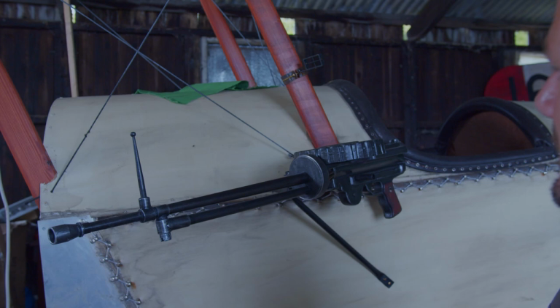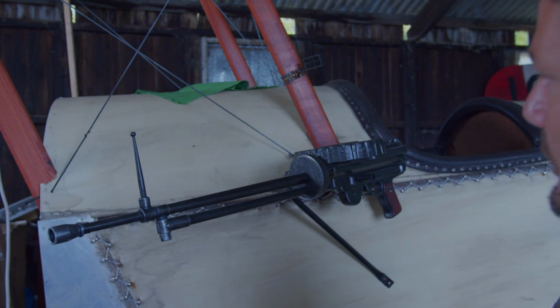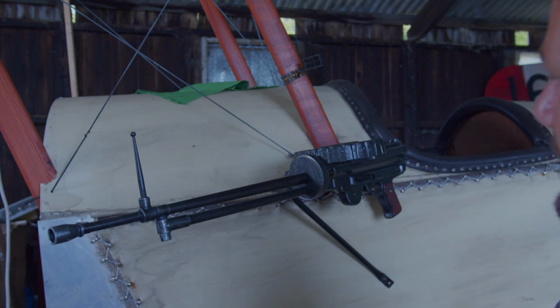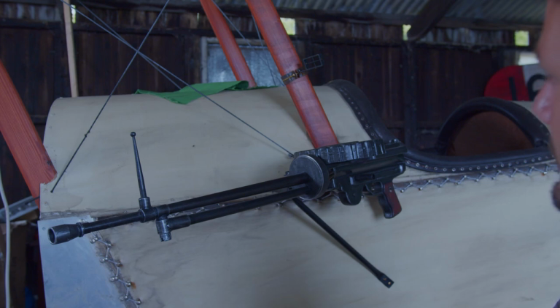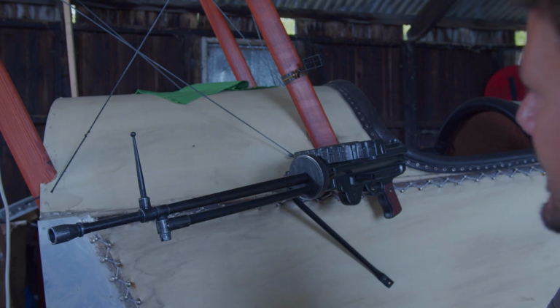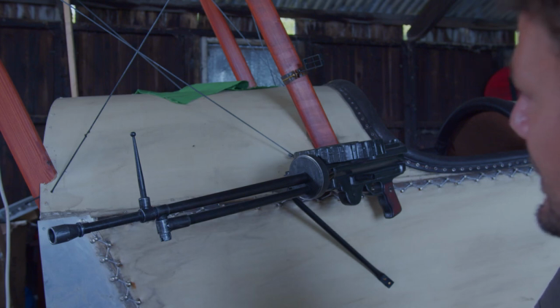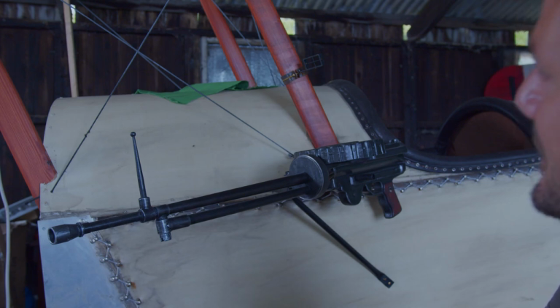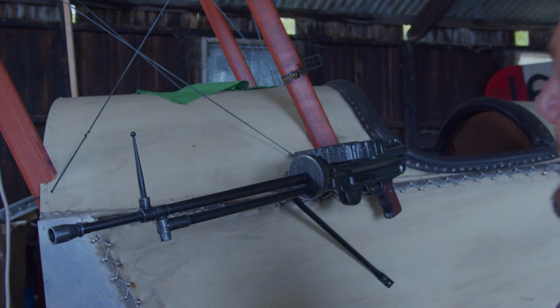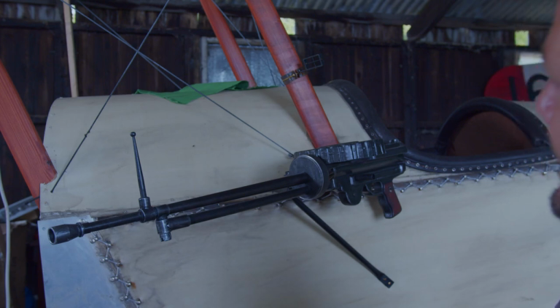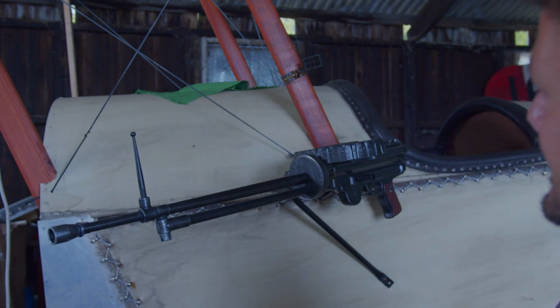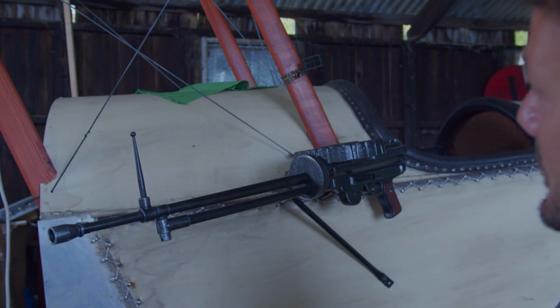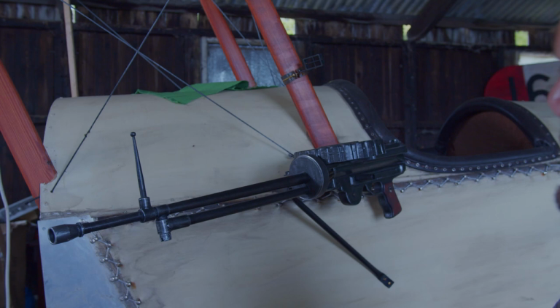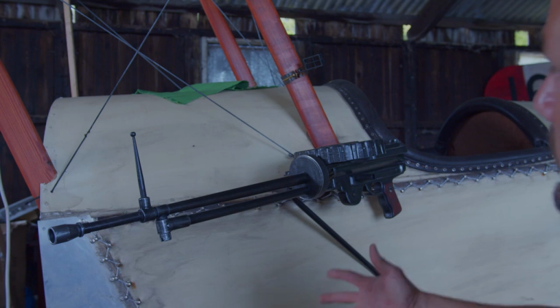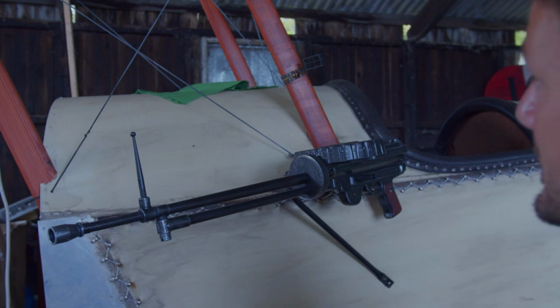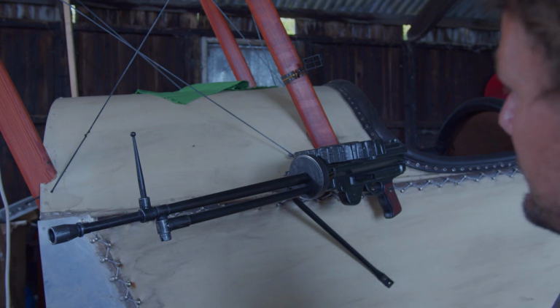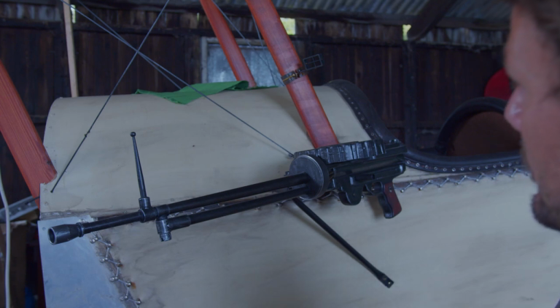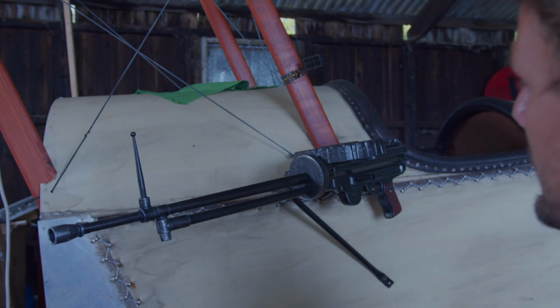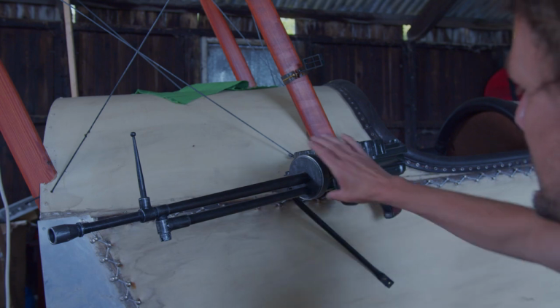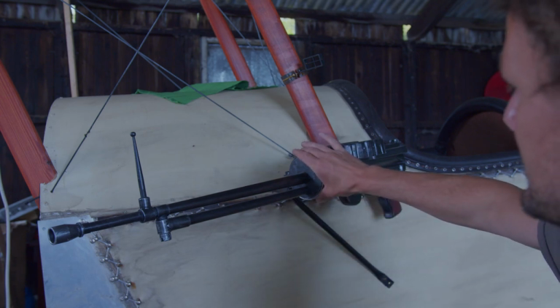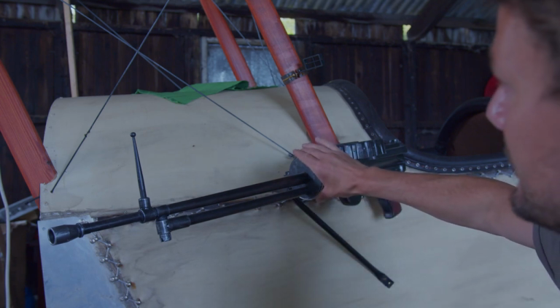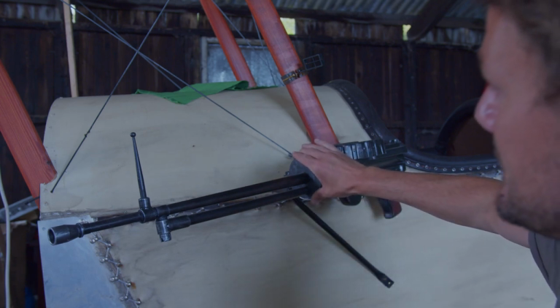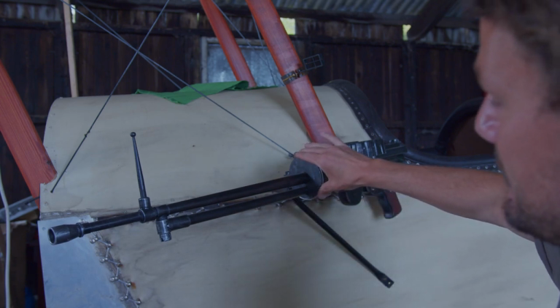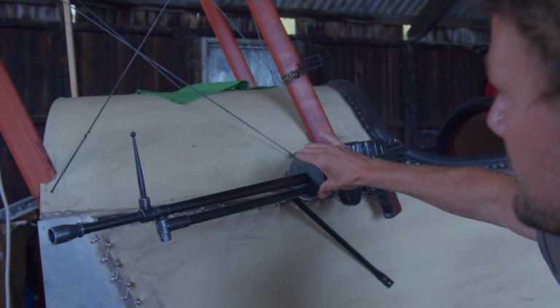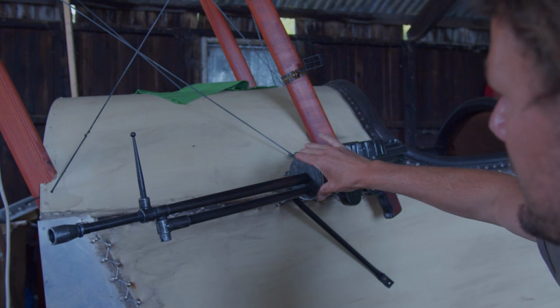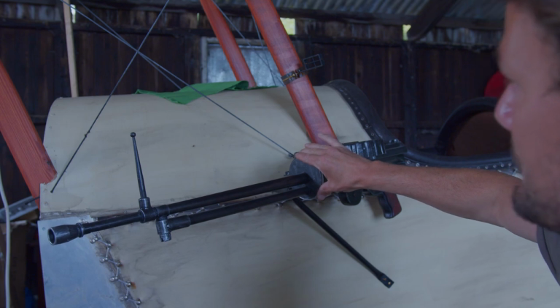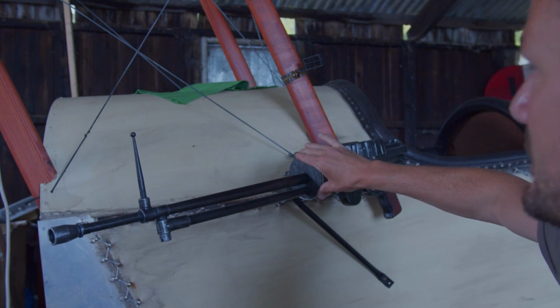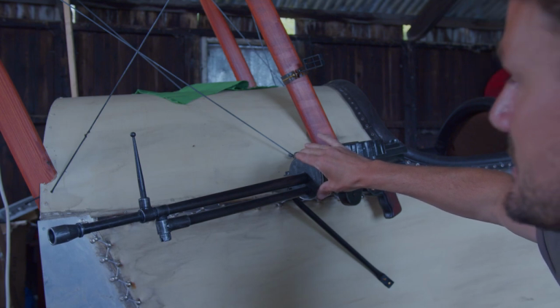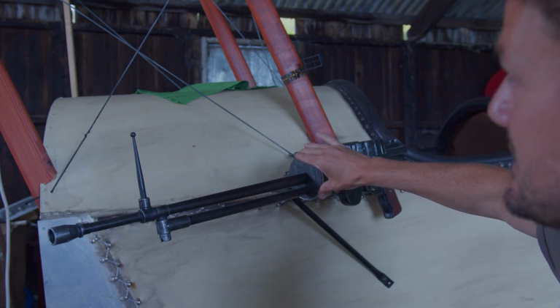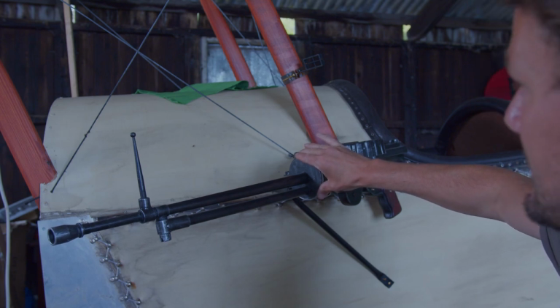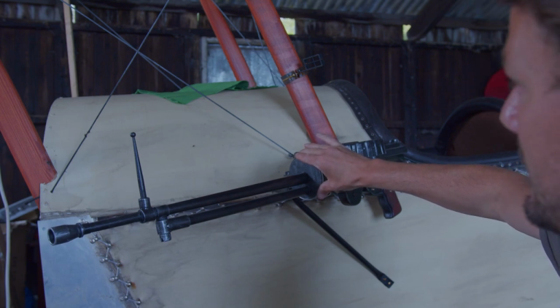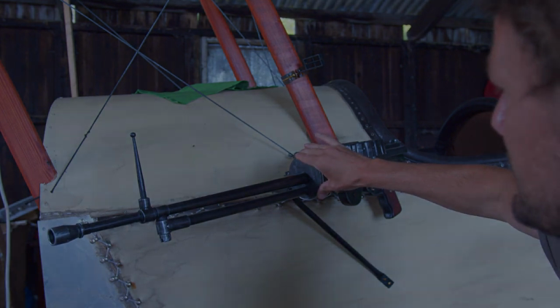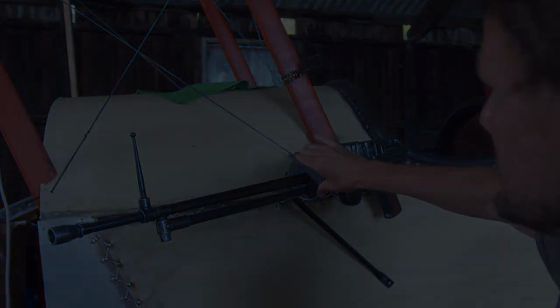It was obviously a hugely complicated way of sighting it, which is probably why it took him so long from when he first mounted this gun to when he finally got the success on the 25th of July.